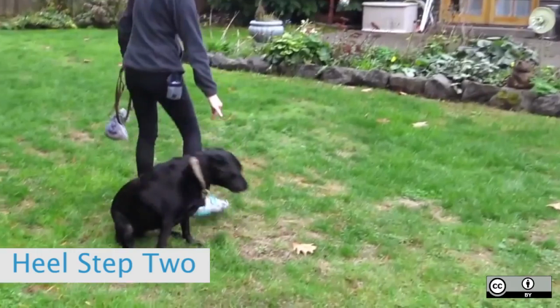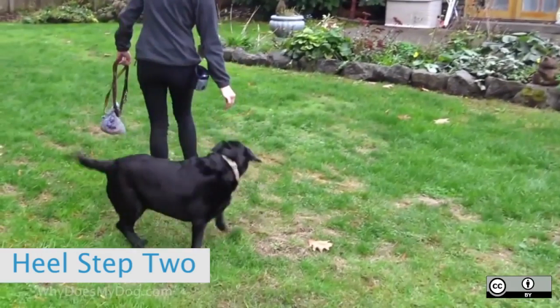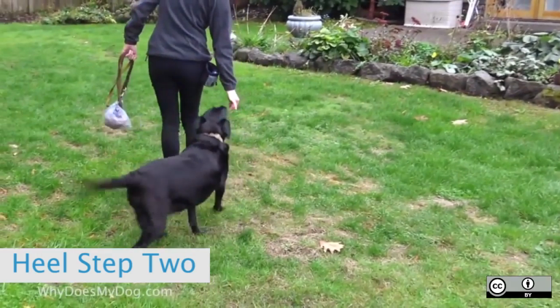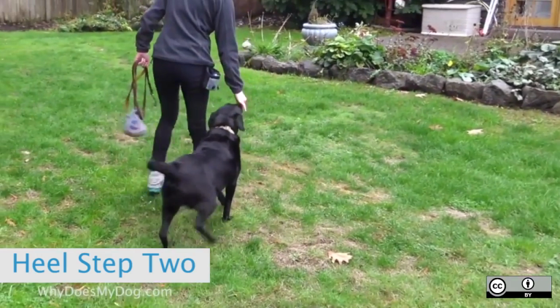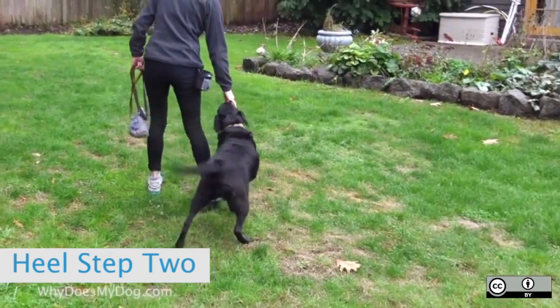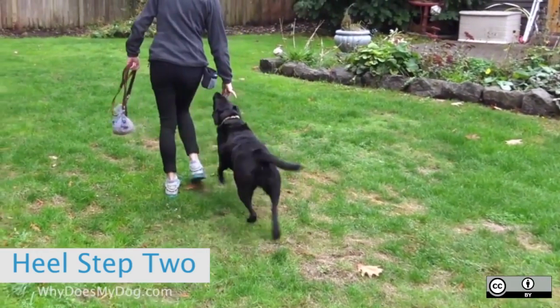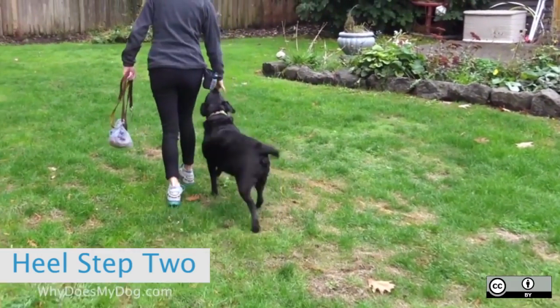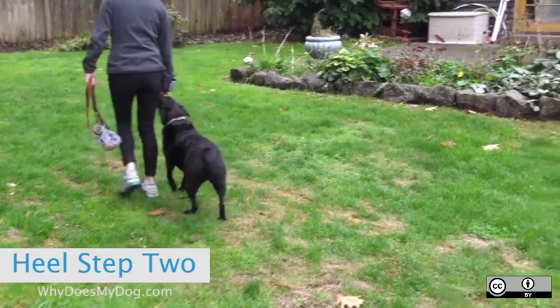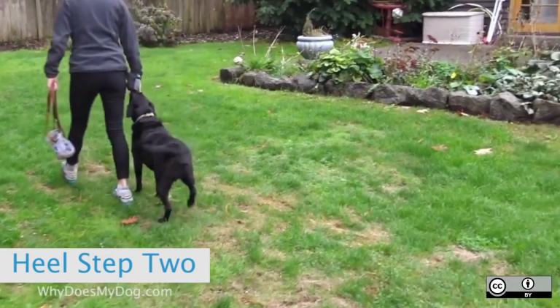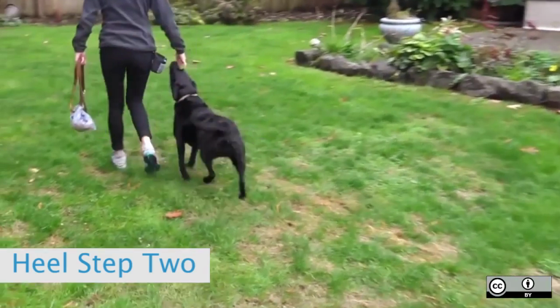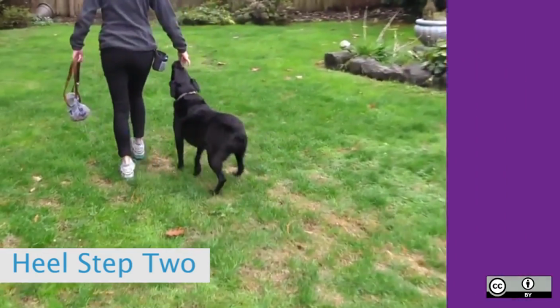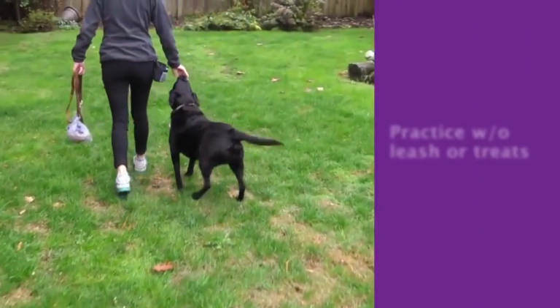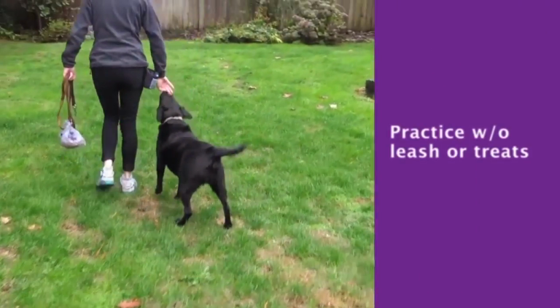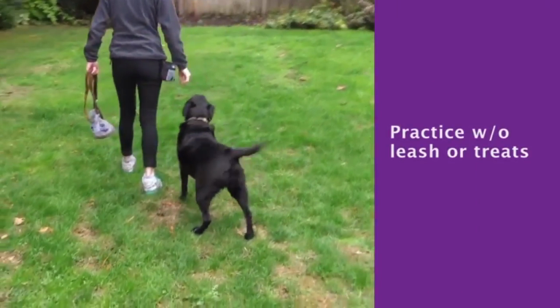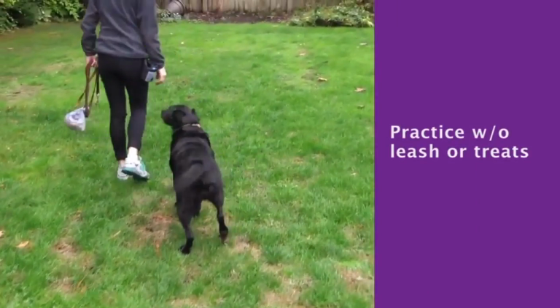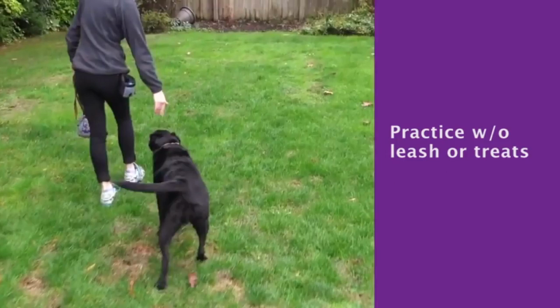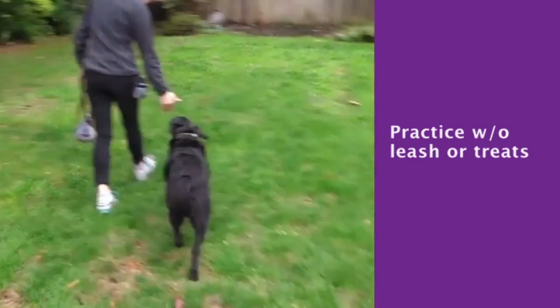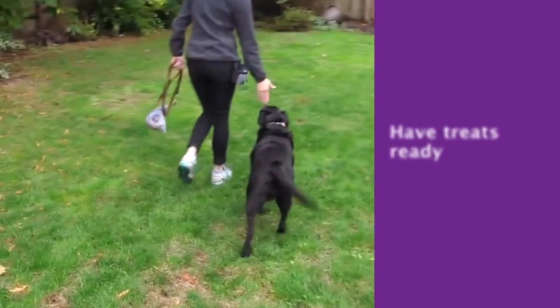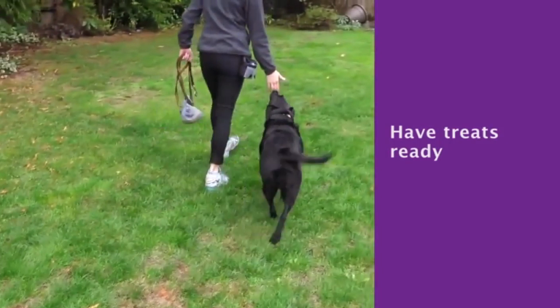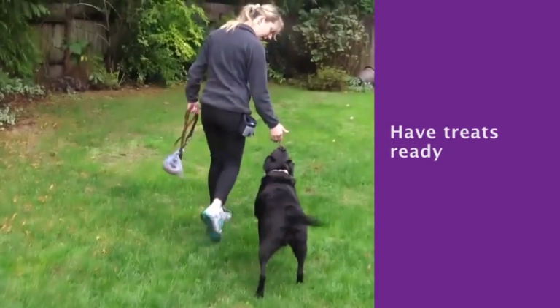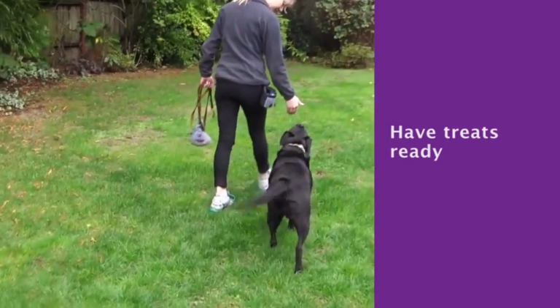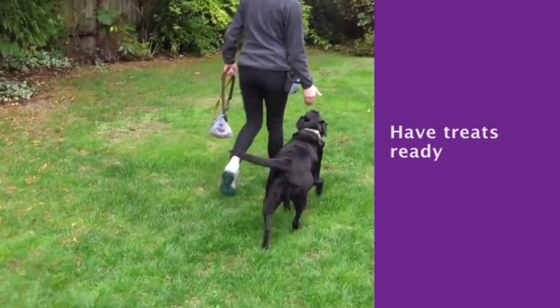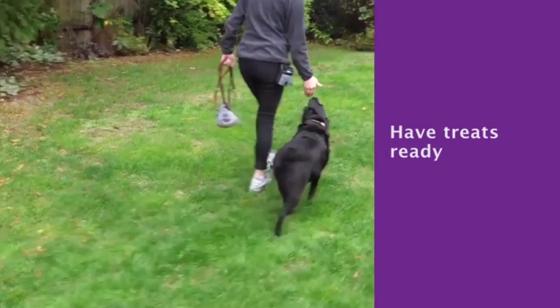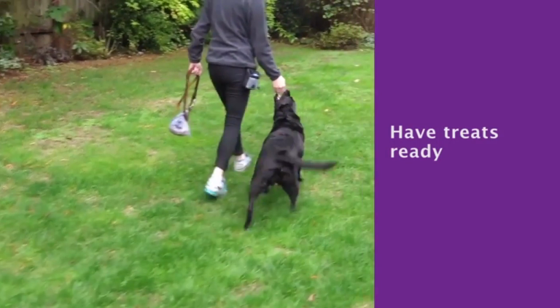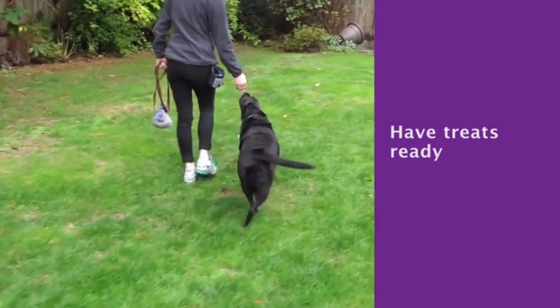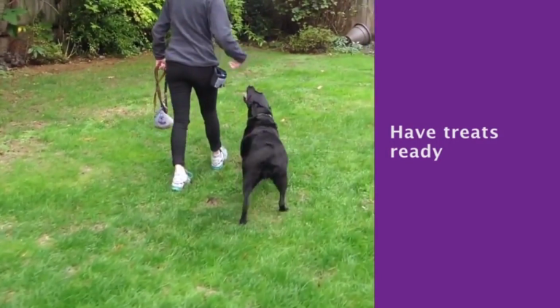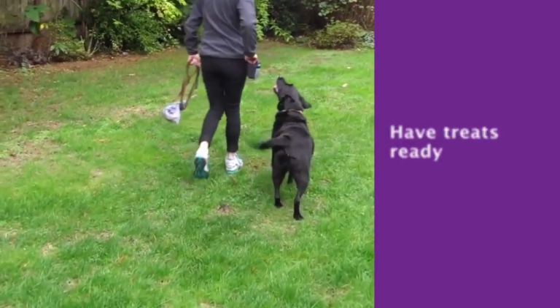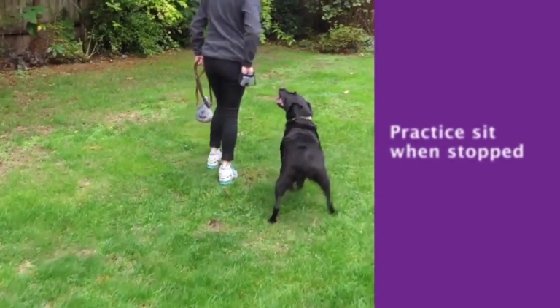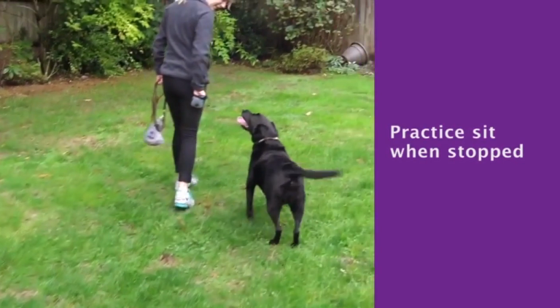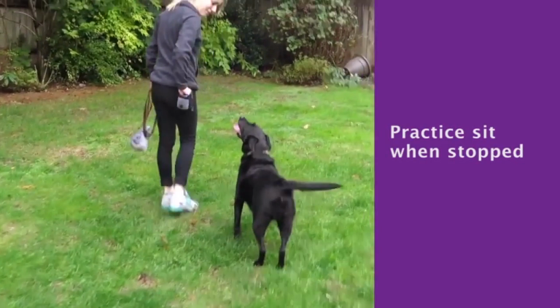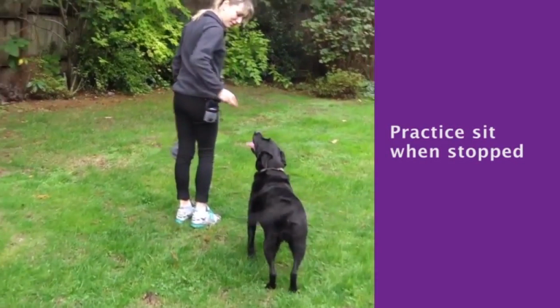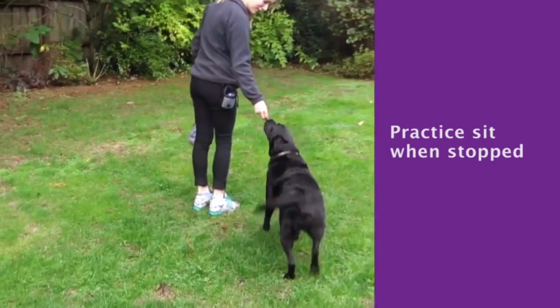When the dog is ready, start practicing without a leash and no treats. Have the treats in a pouch ready, because you should still be rewarding. Practice a sit when you stop.